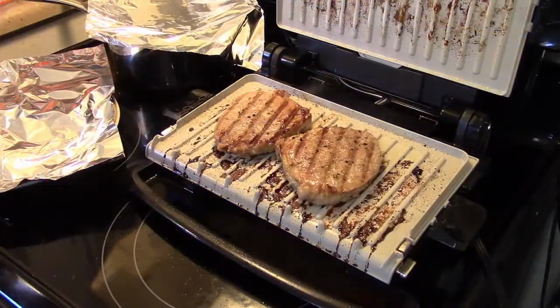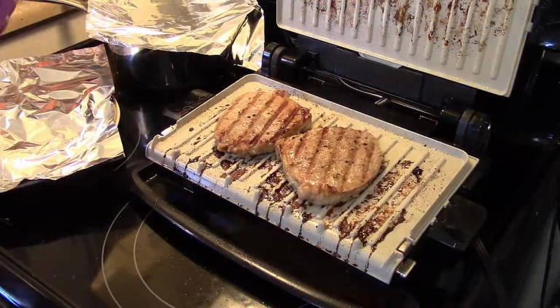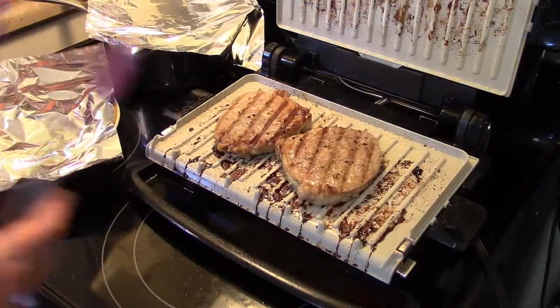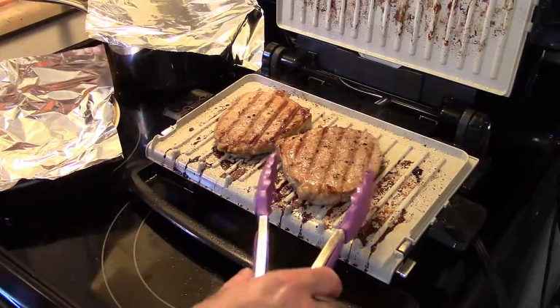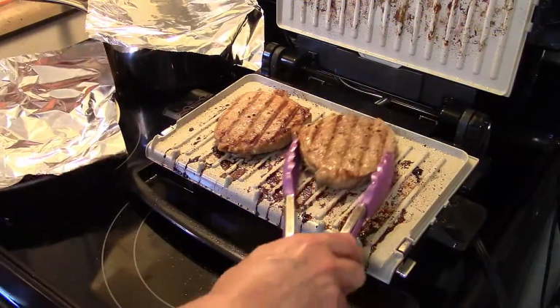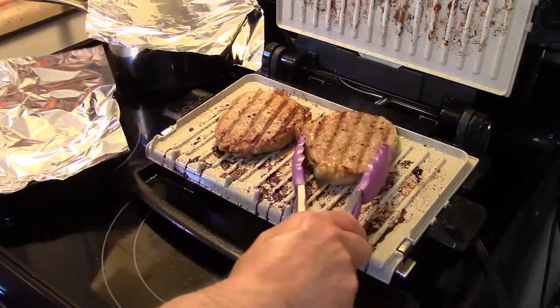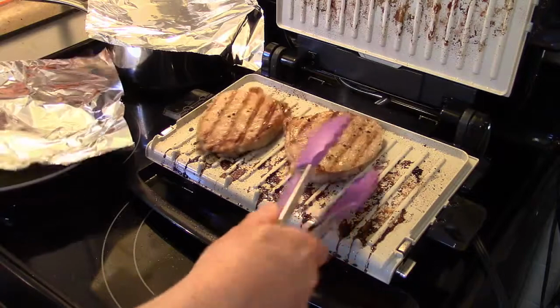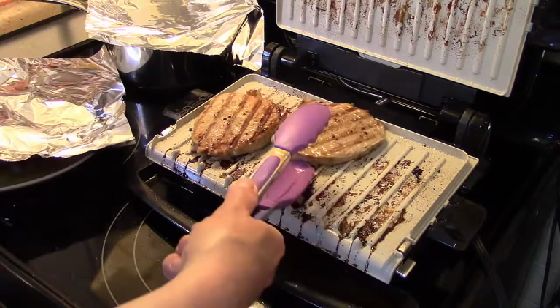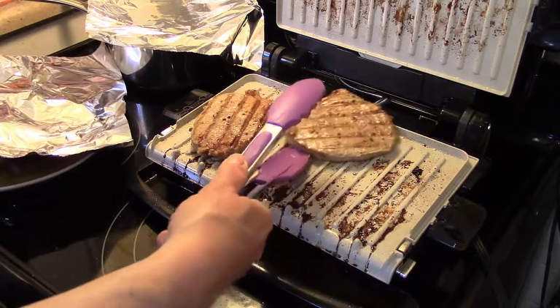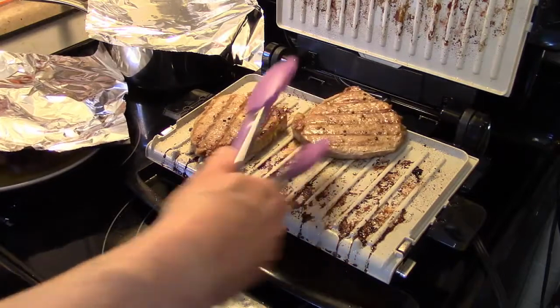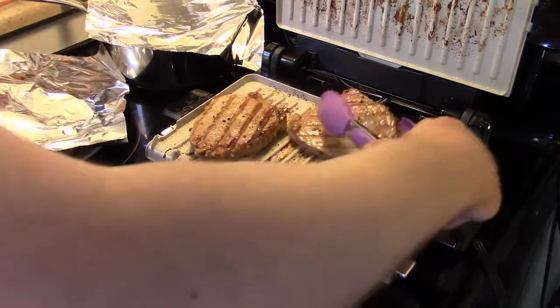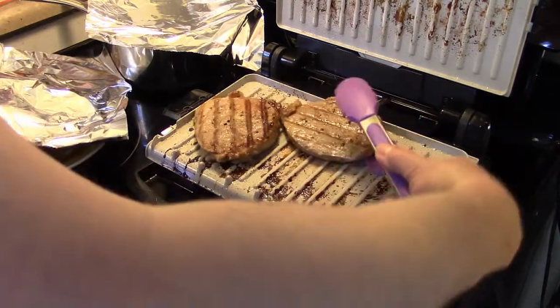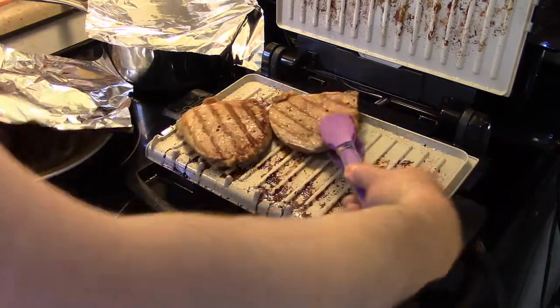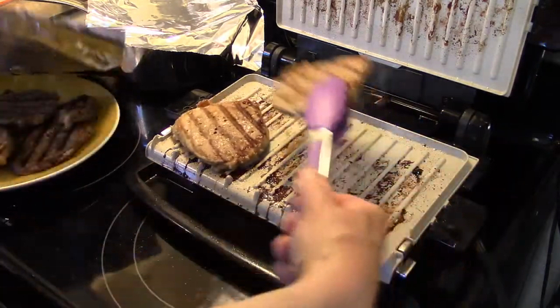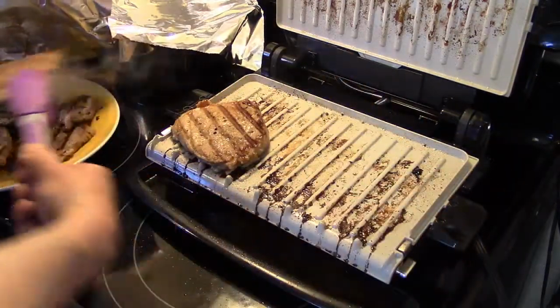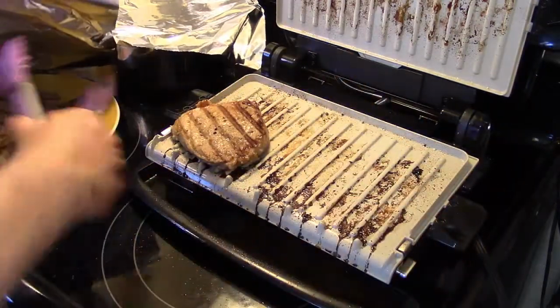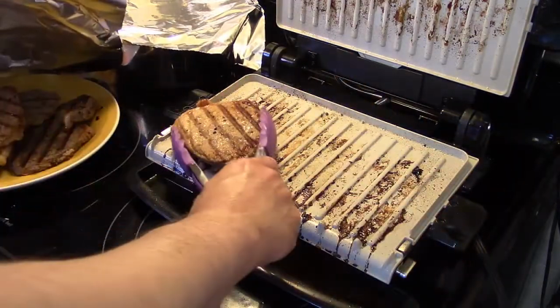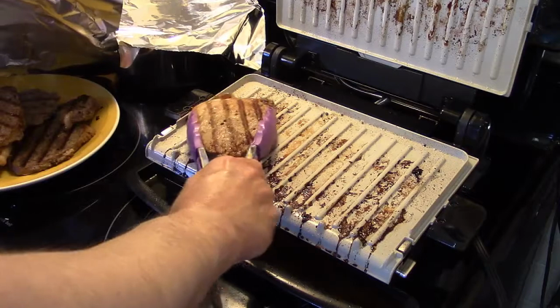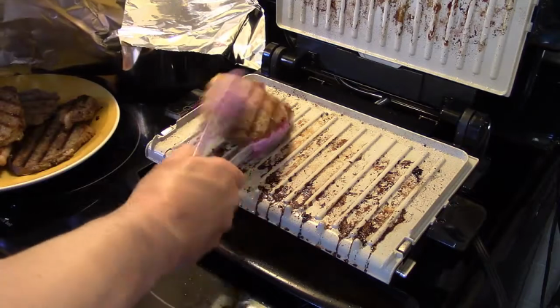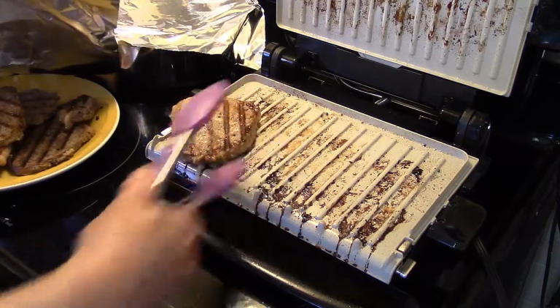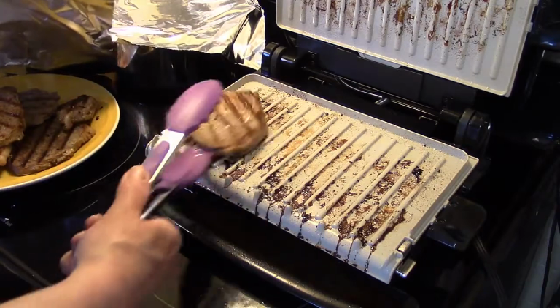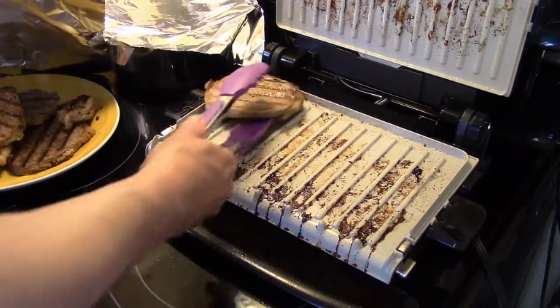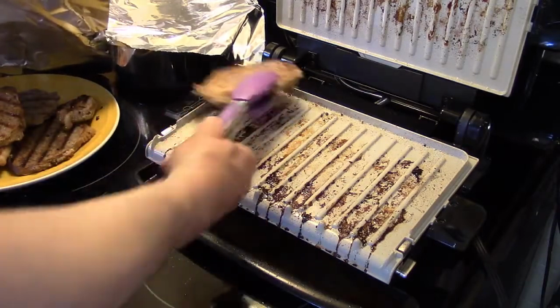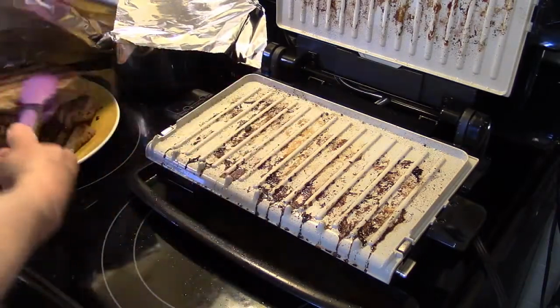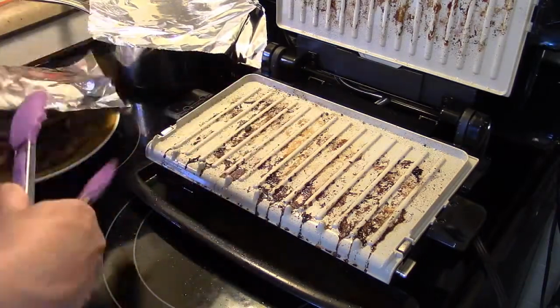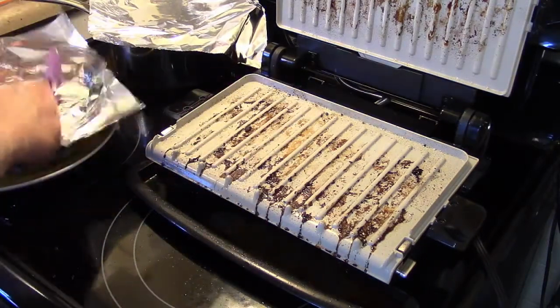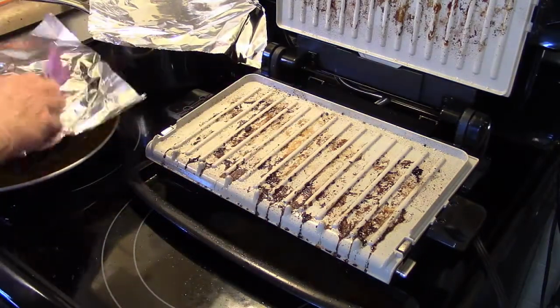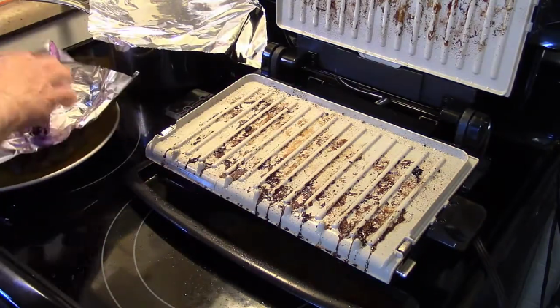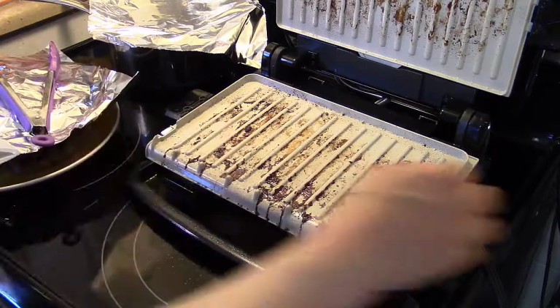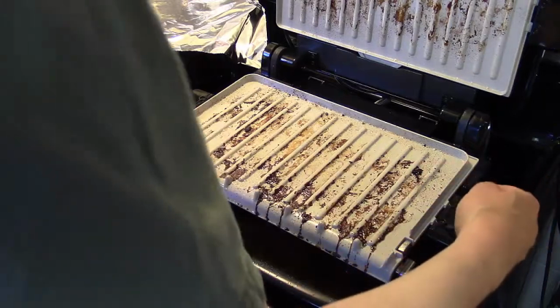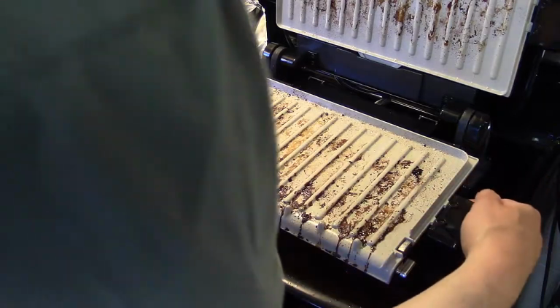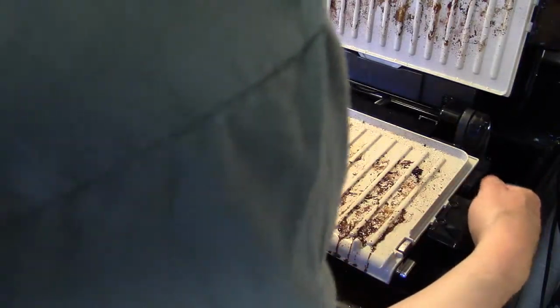Now that my steaks are all grilled, I'm going to set them aside here with a tent of foil to rest. I'm going to turn off the Foreman grill for a second because I'm going to change the plates on the bottom.